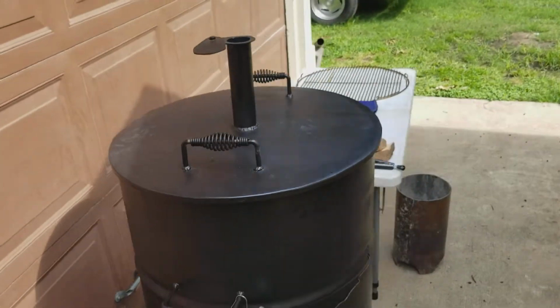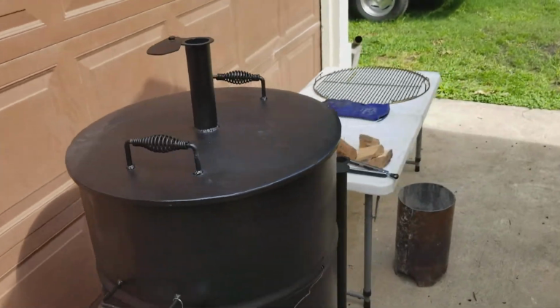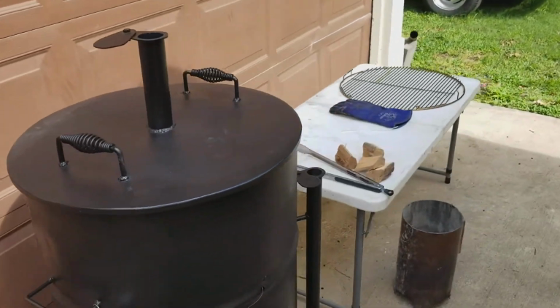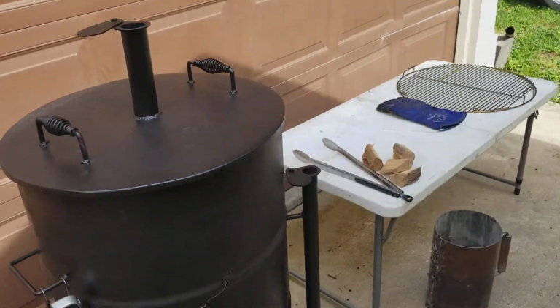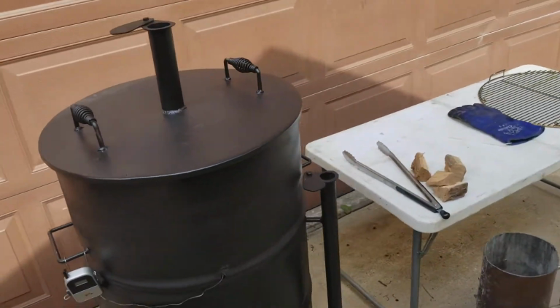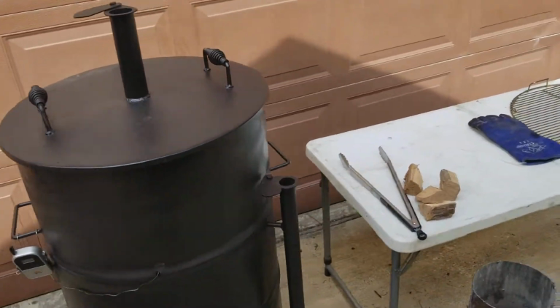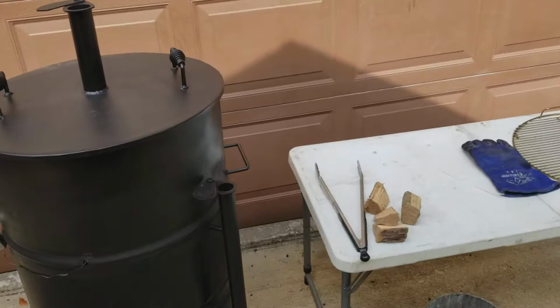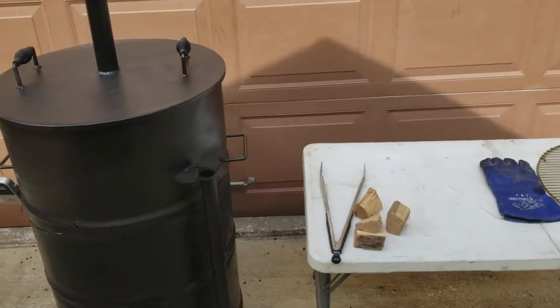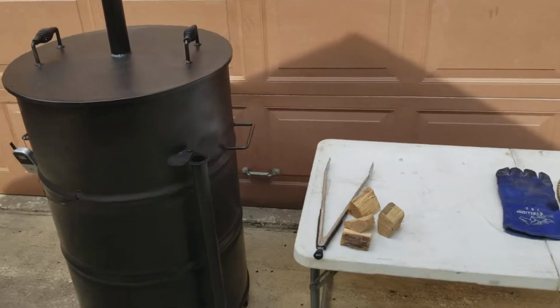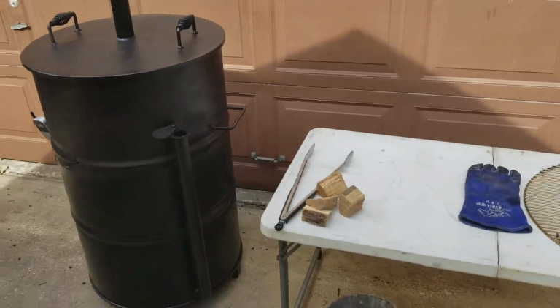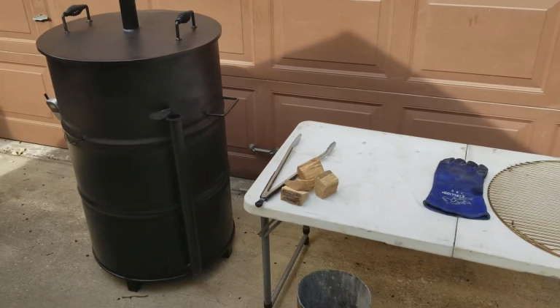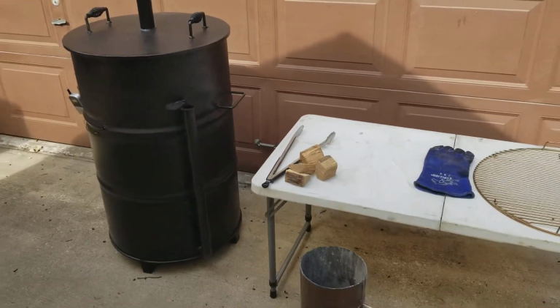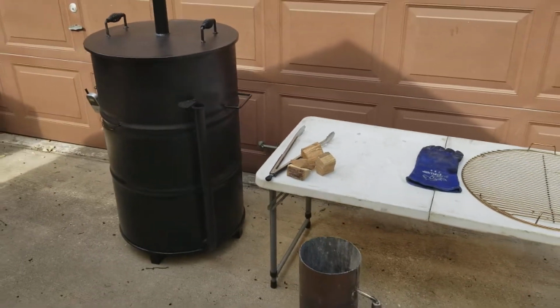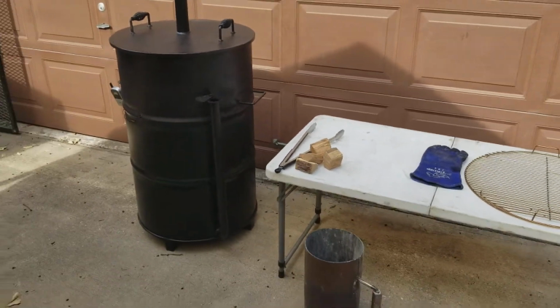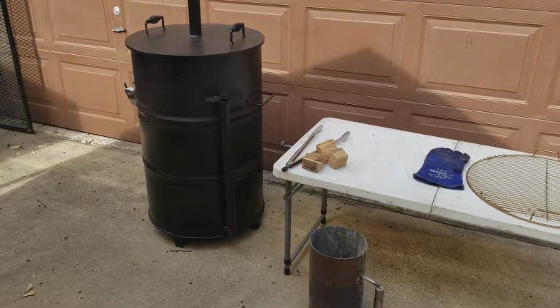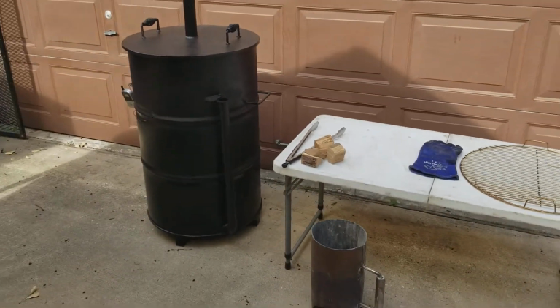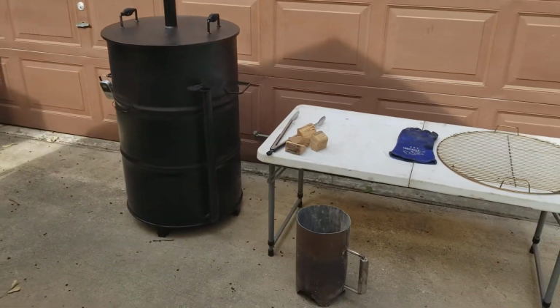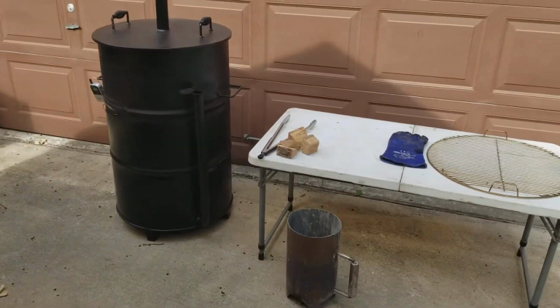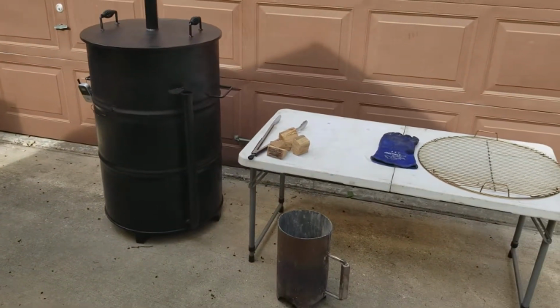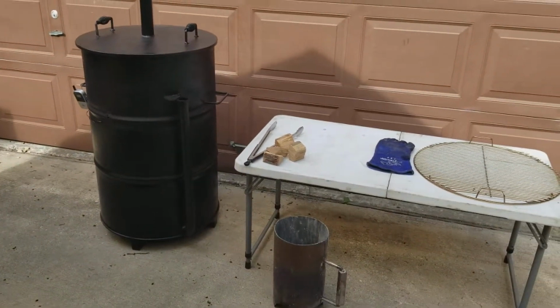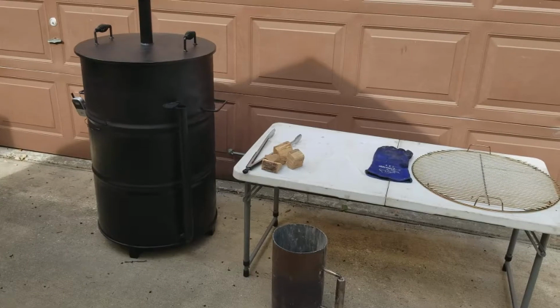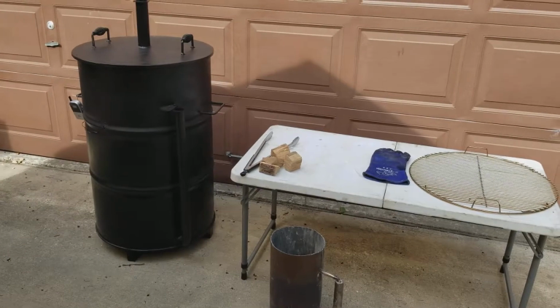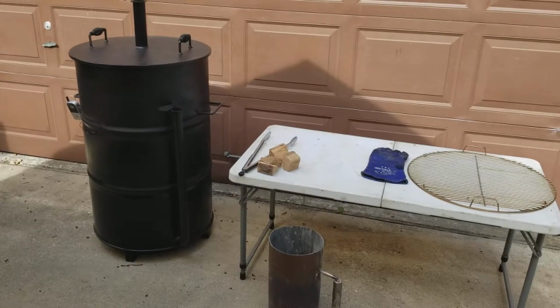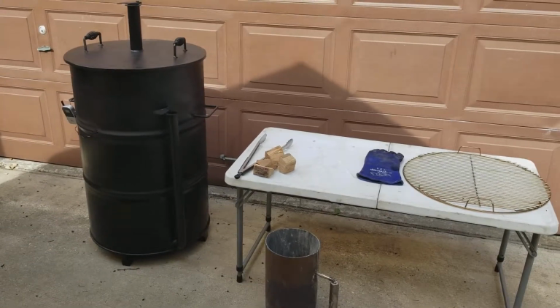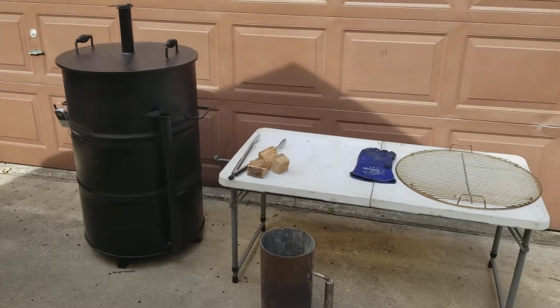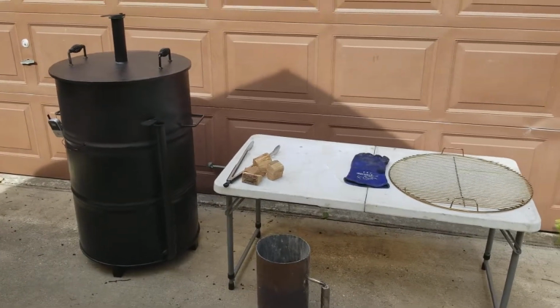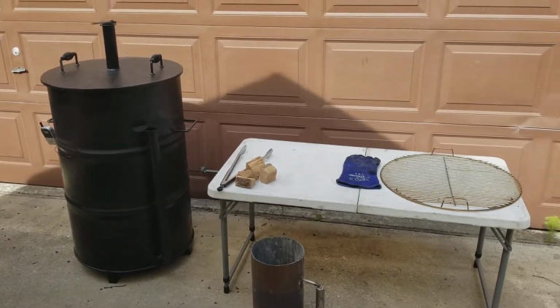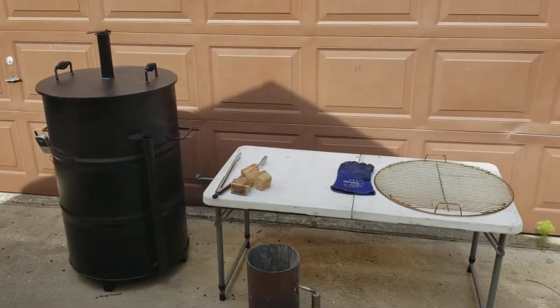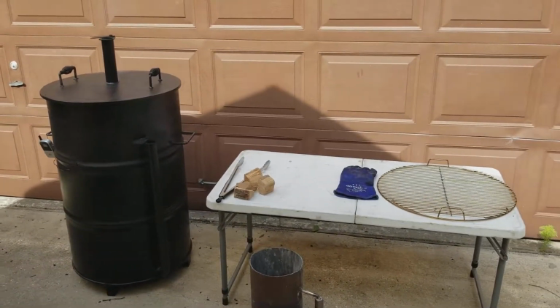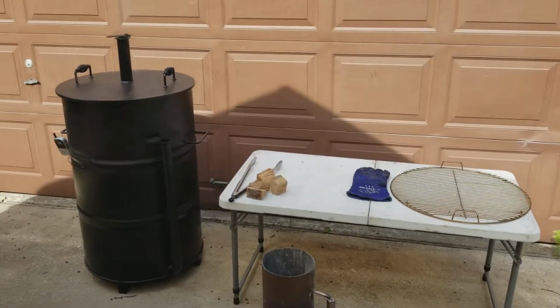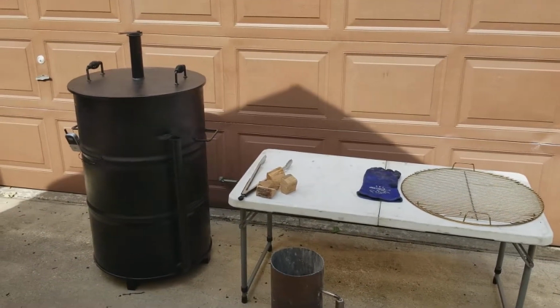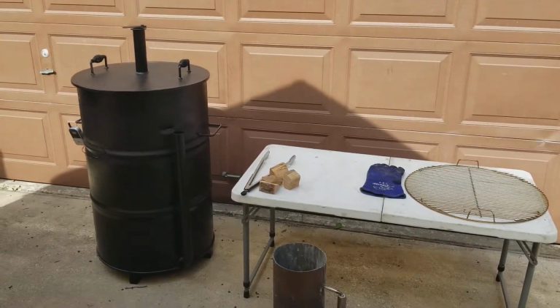Guys are winning competitions with these every year — three years in a row. First place chicken was won at the Houston Rodeo on one of these drum smokers. So hit us up guys if you want one of these, let us know.